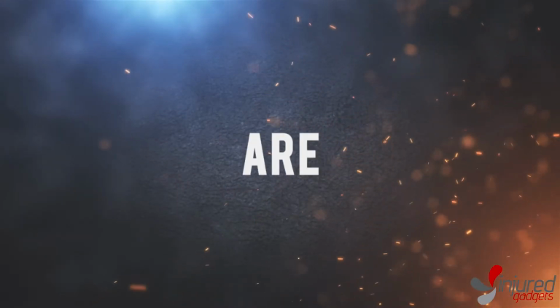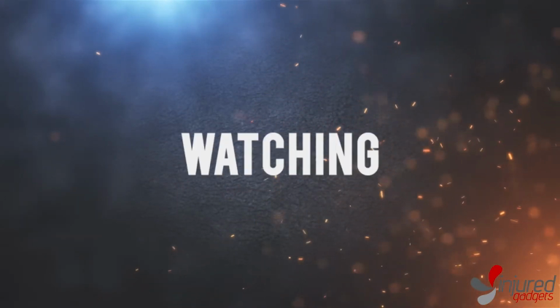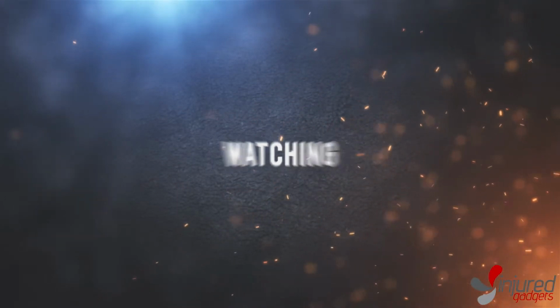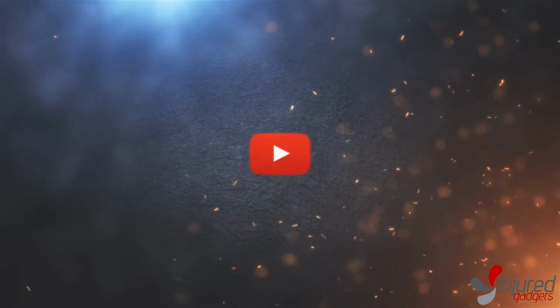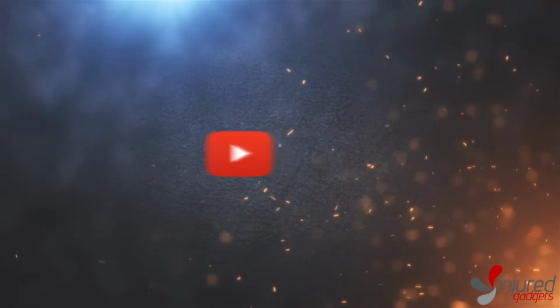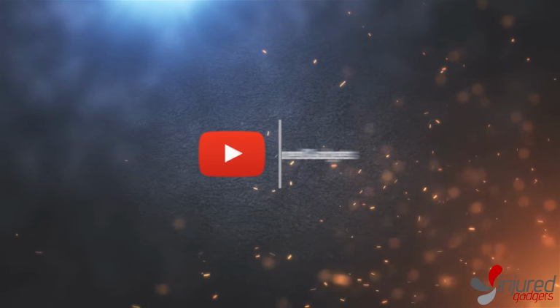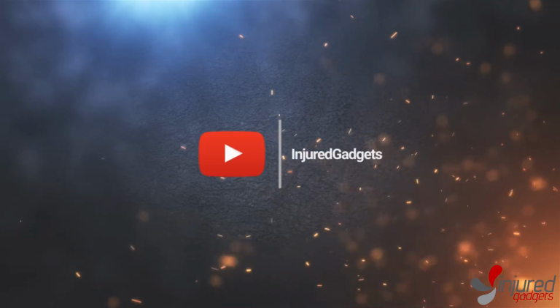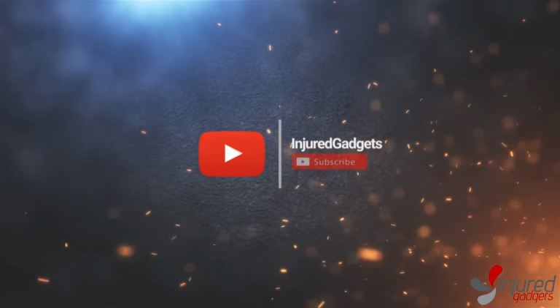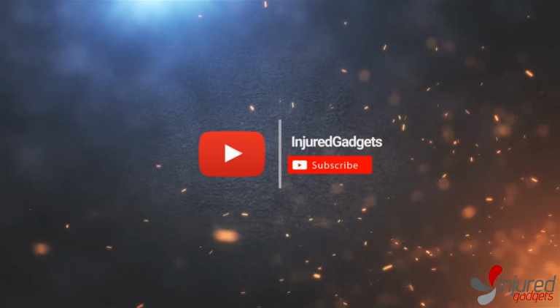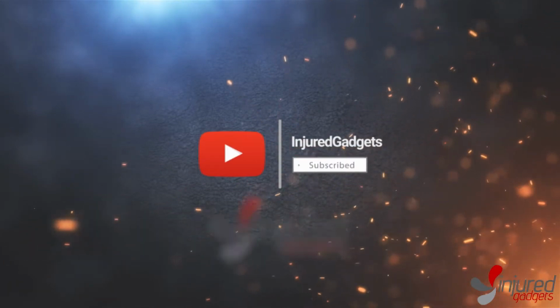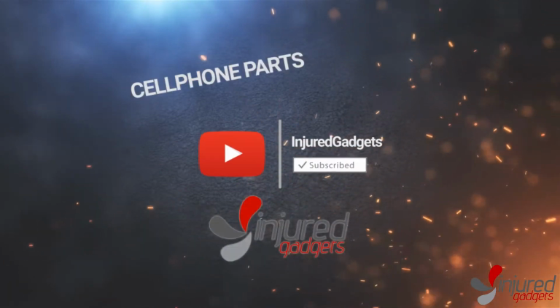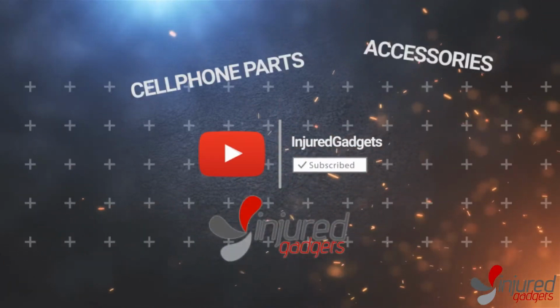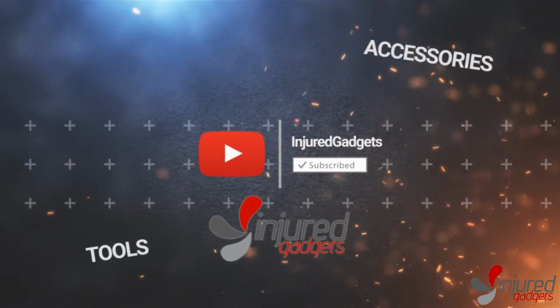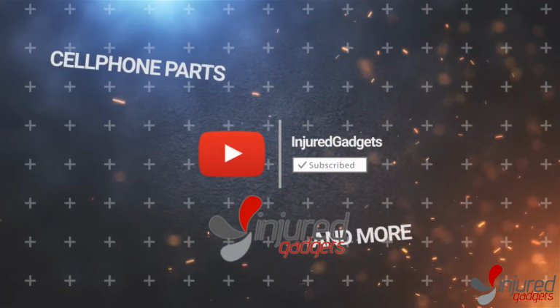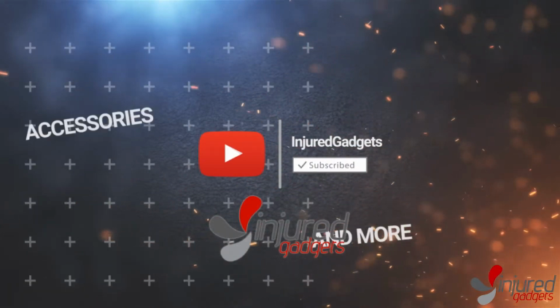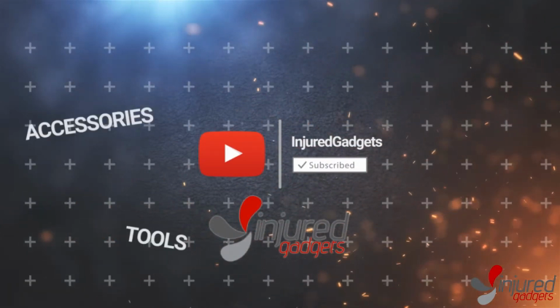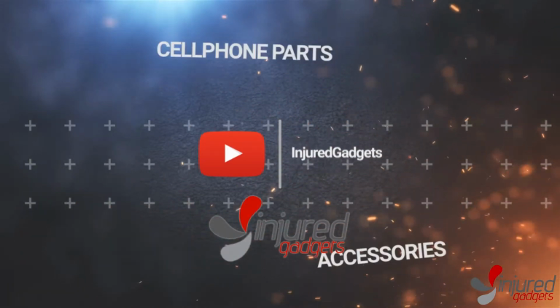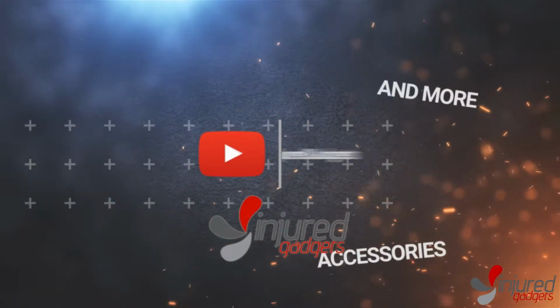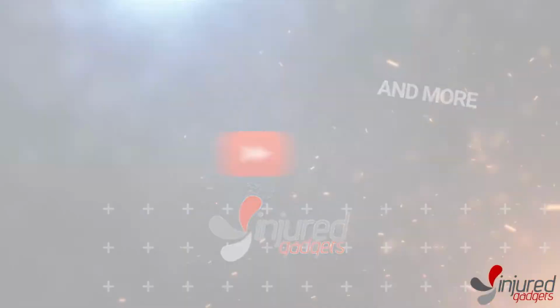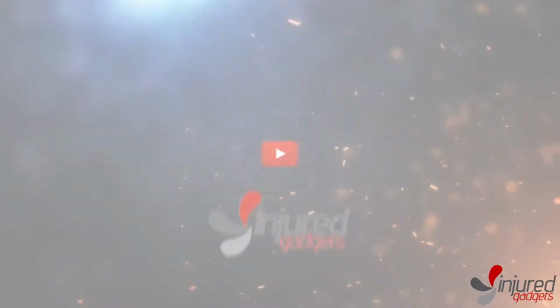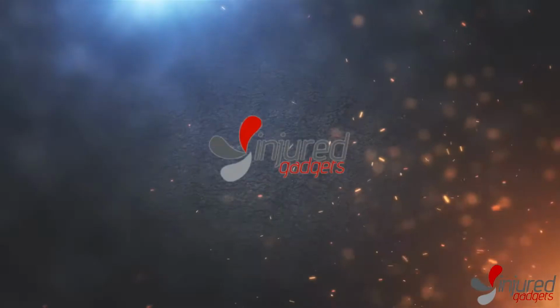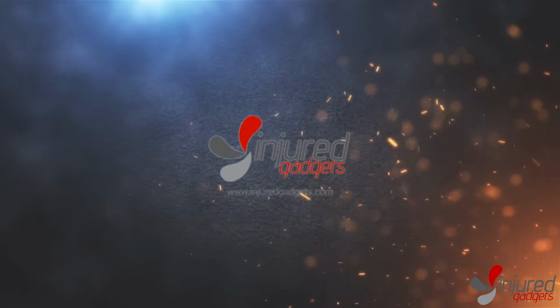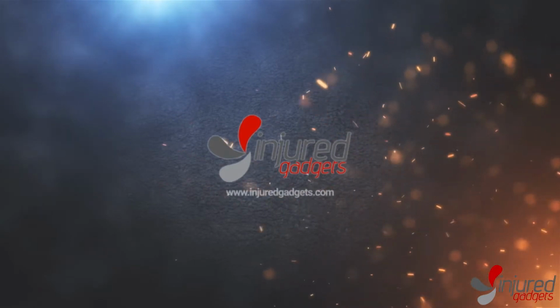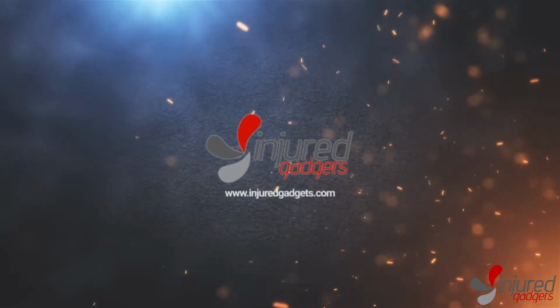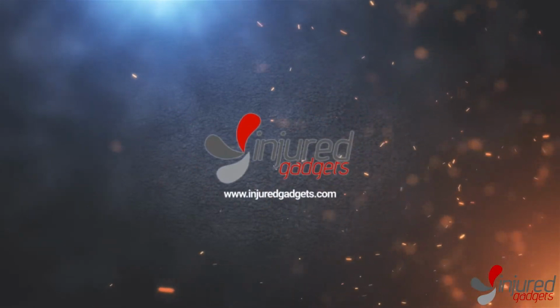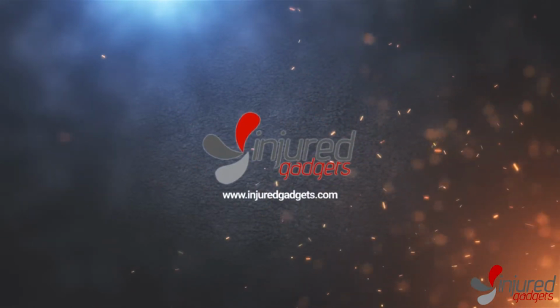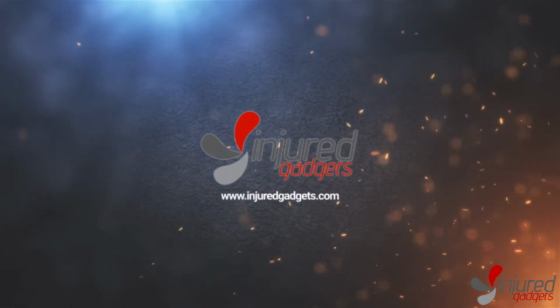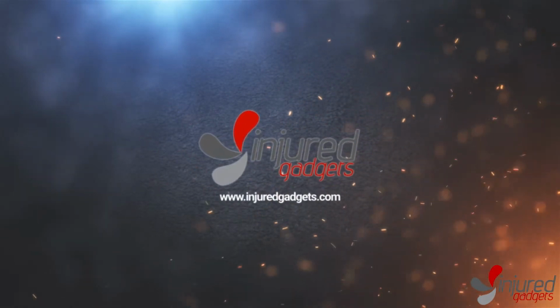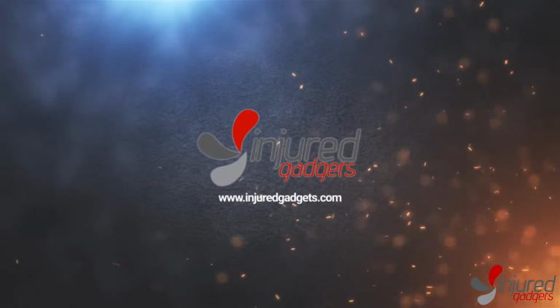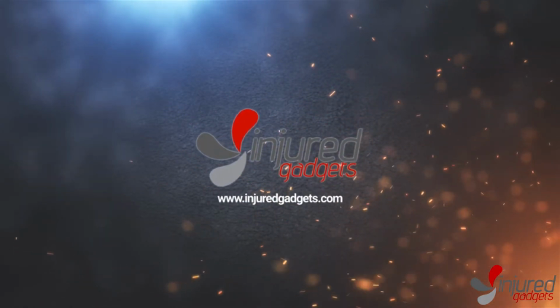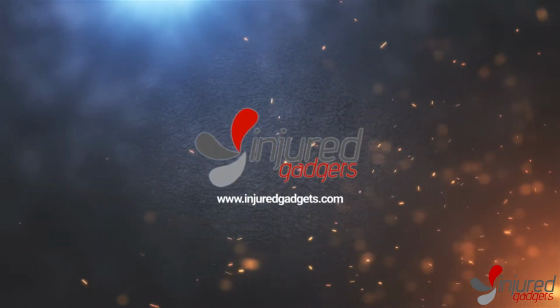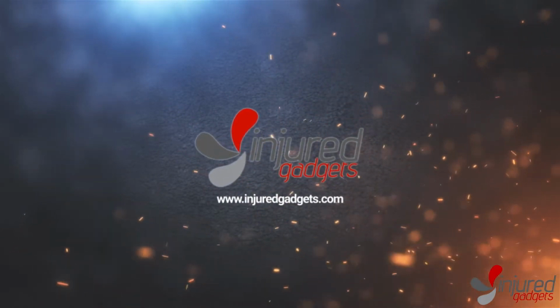Injured Gadgets, your one-stop shop for all your cell phone parts, accessories, tools, and more. Visit us at www.injuredgadgets.com today.